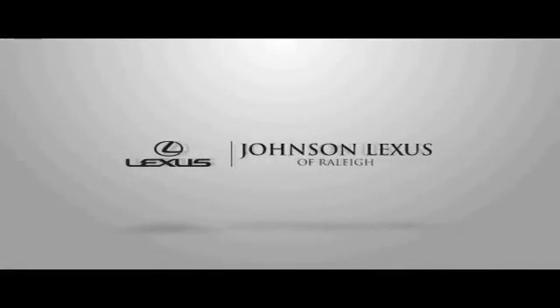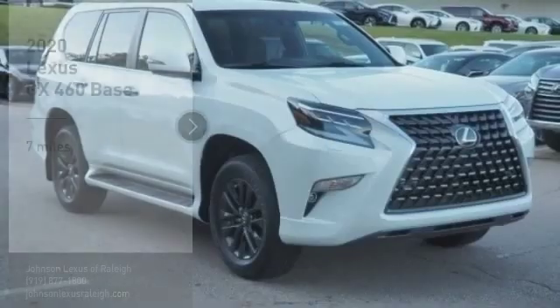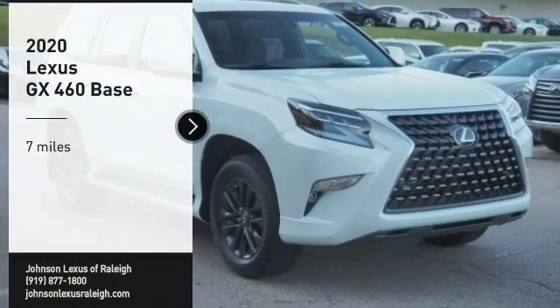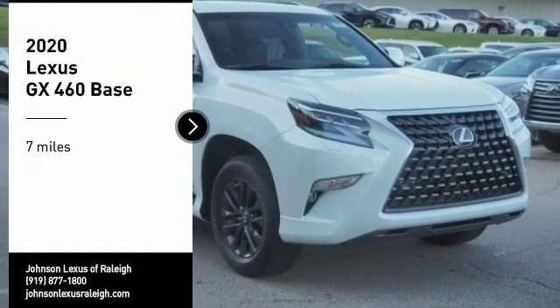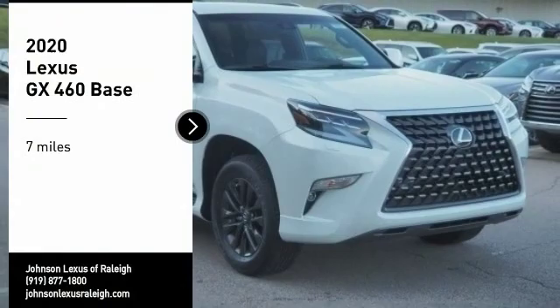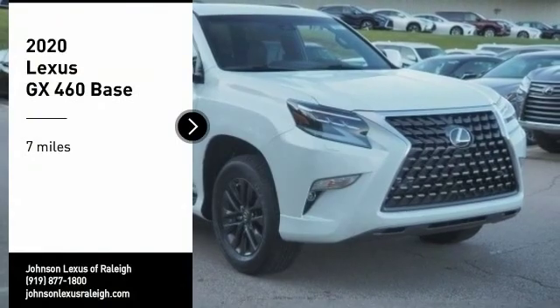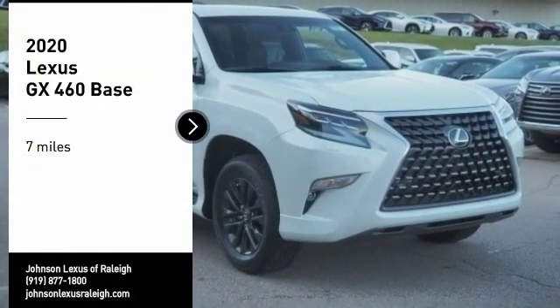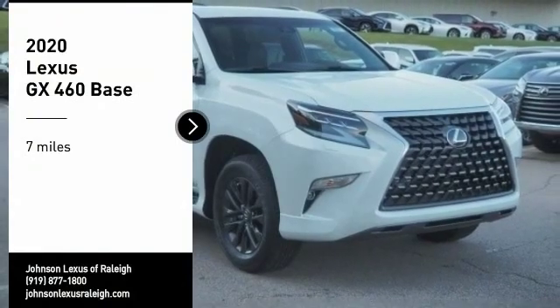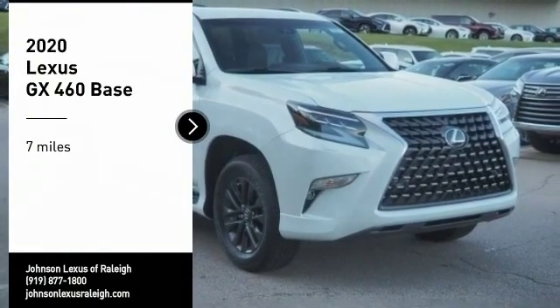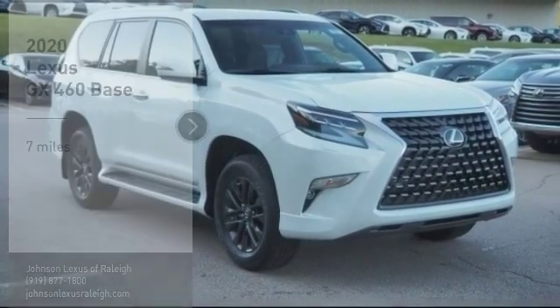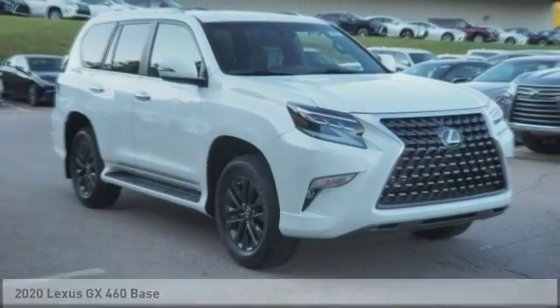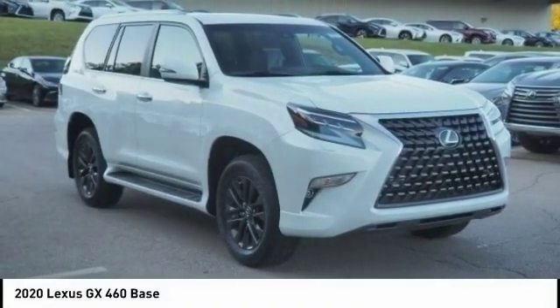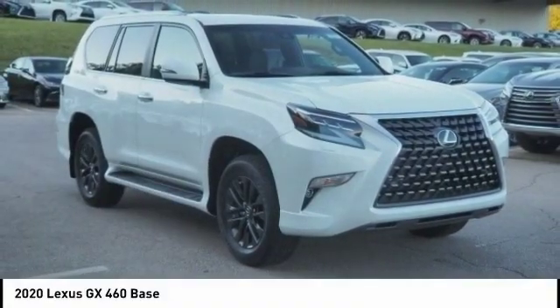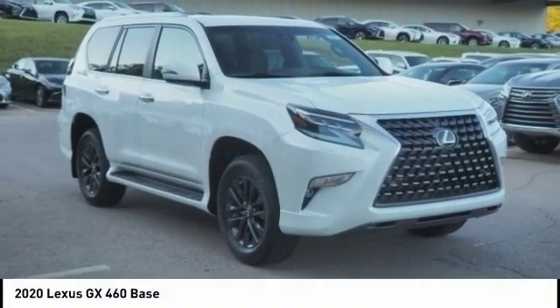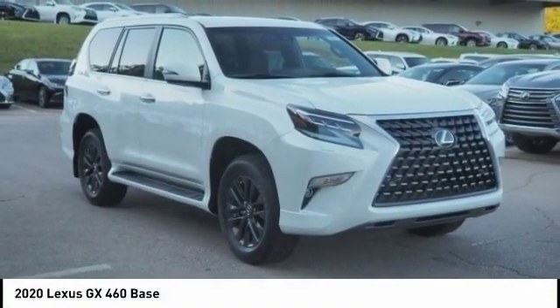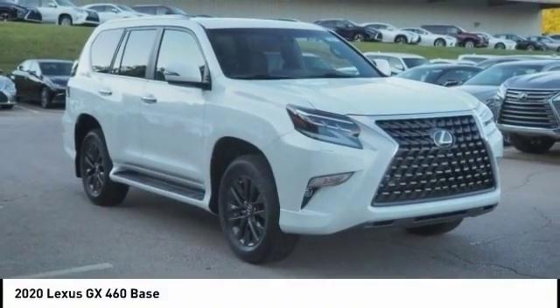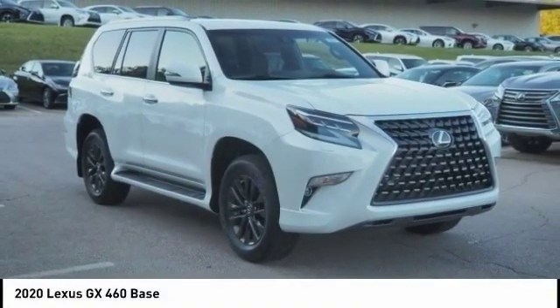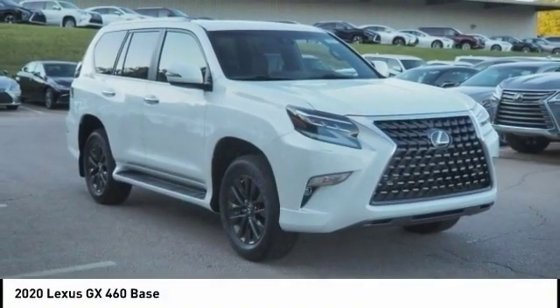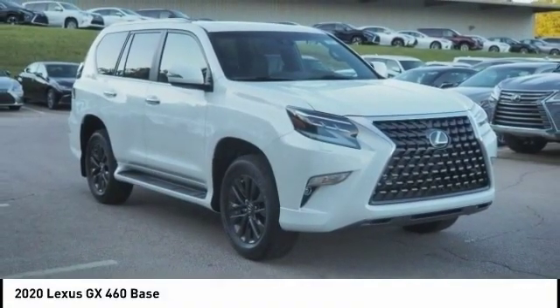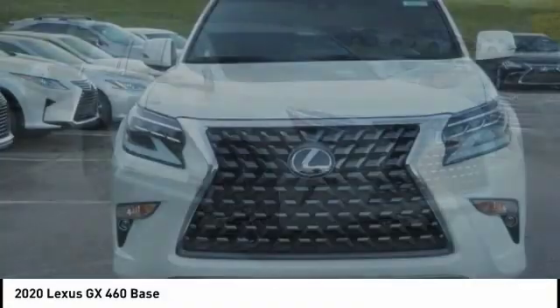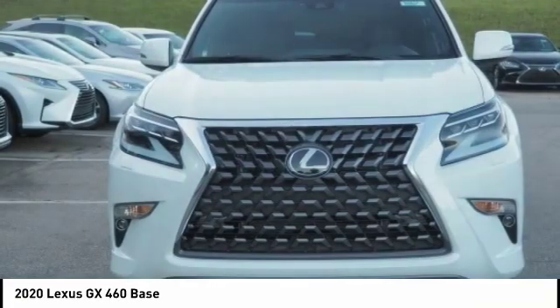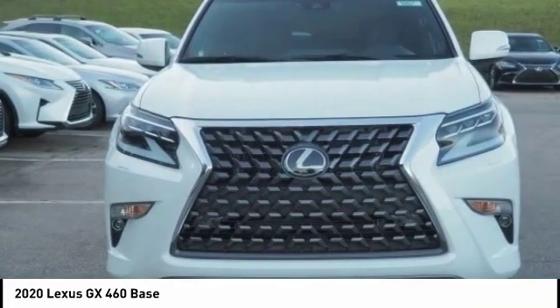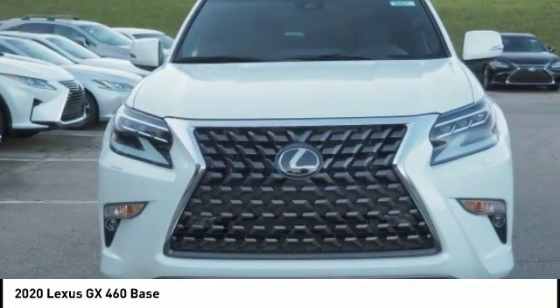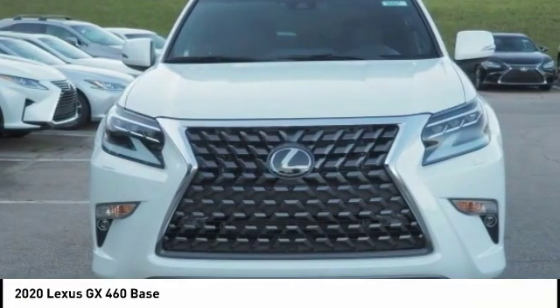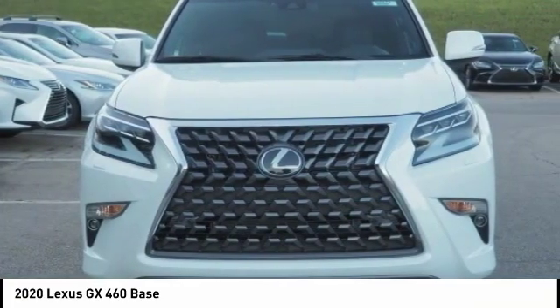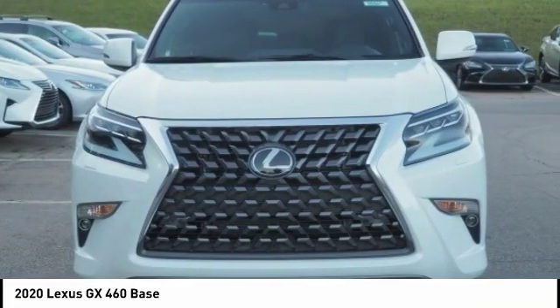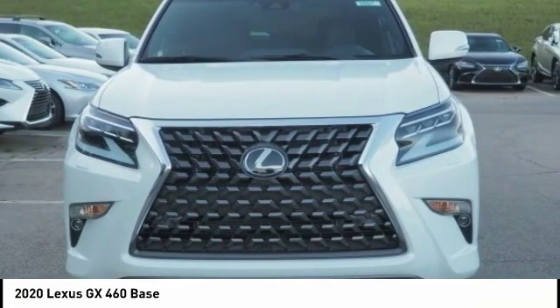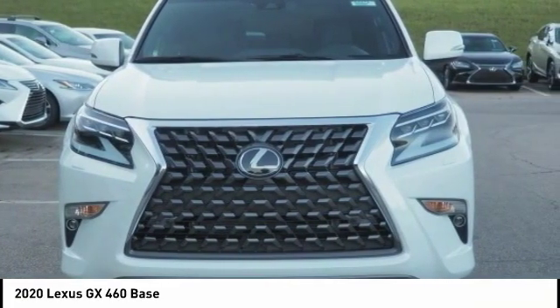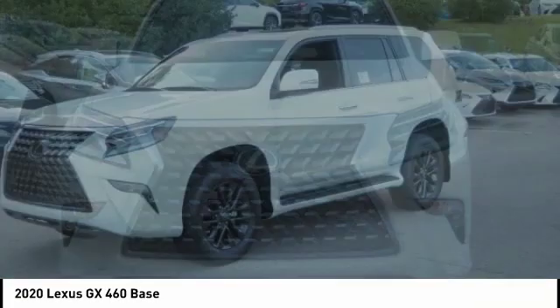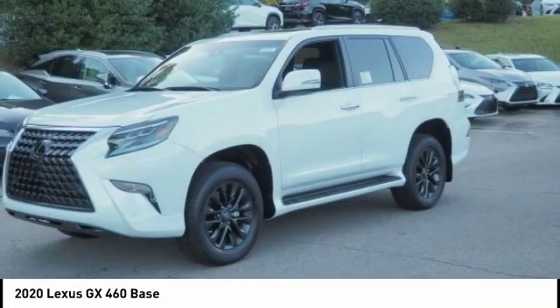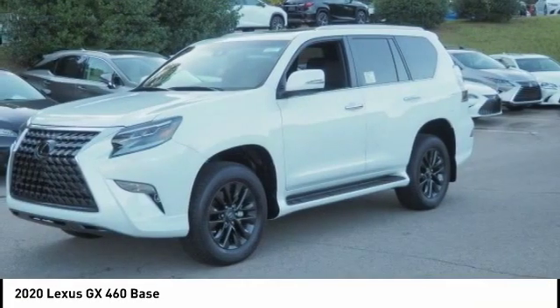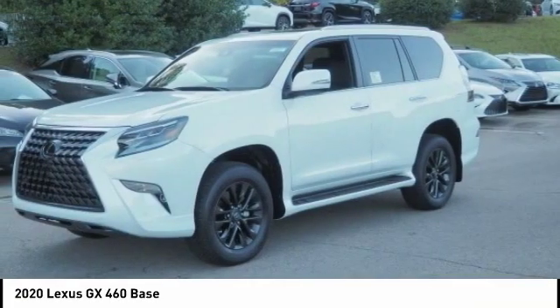We are pleased to show you the 2020 GX460. This seven-passenger utility vehicle is more powerful, capable, and versatile than ever before.